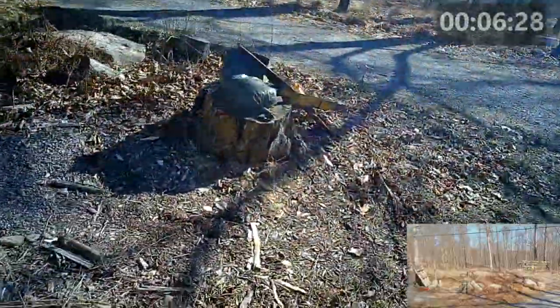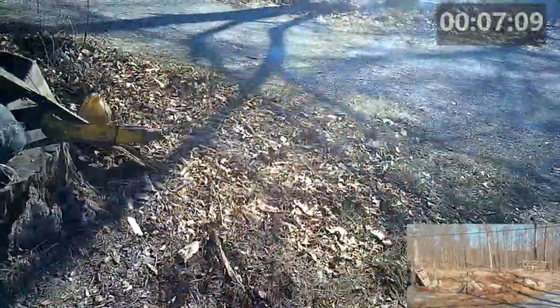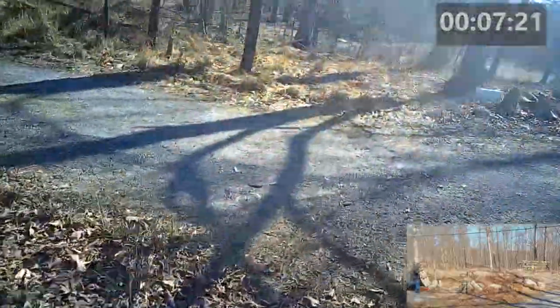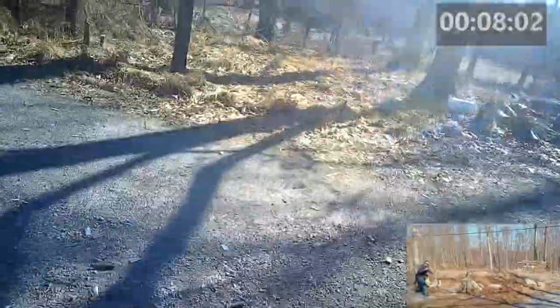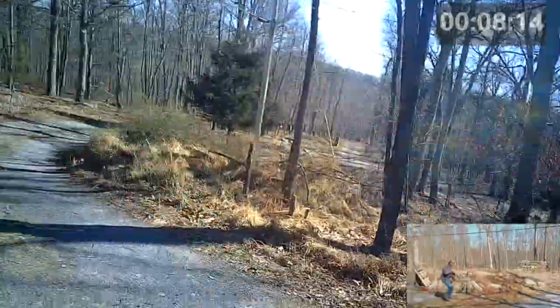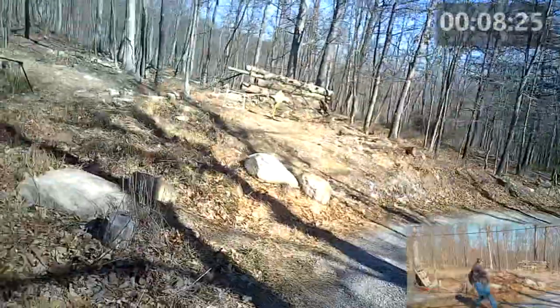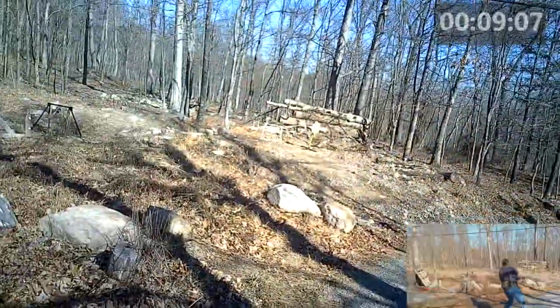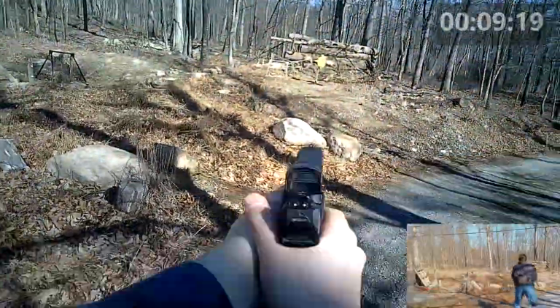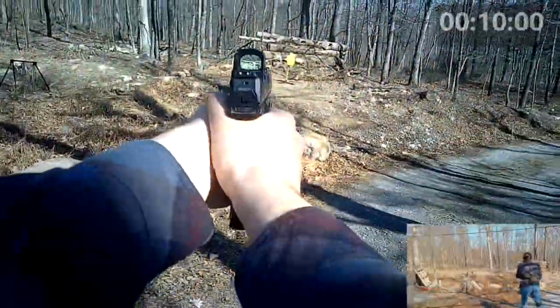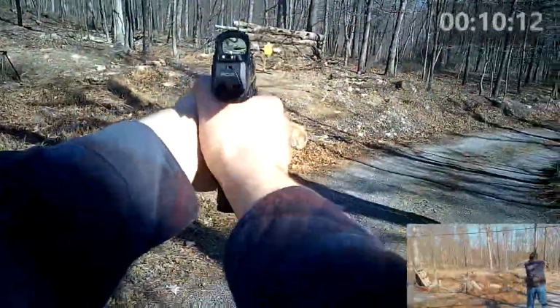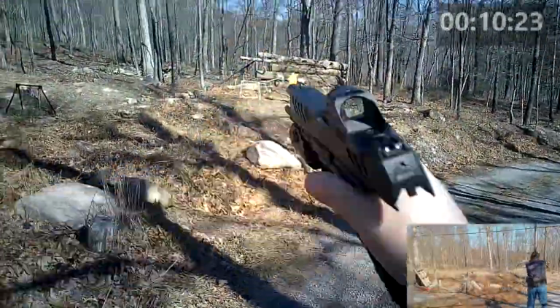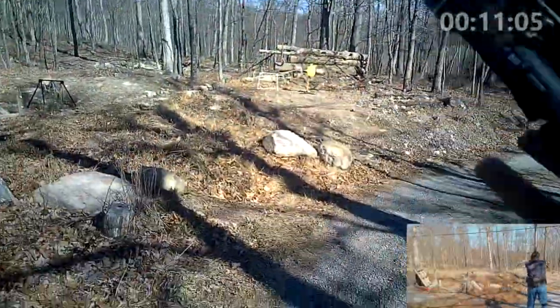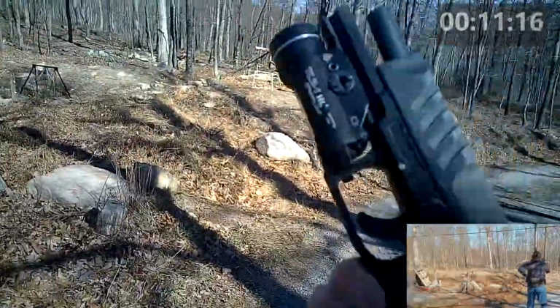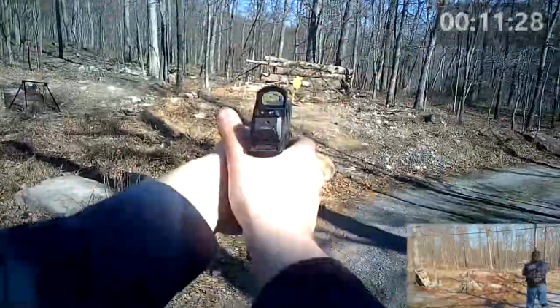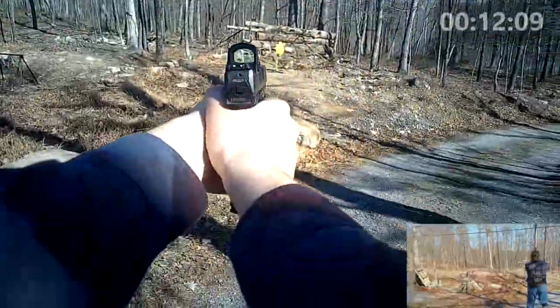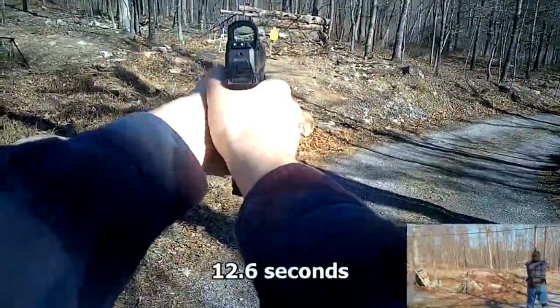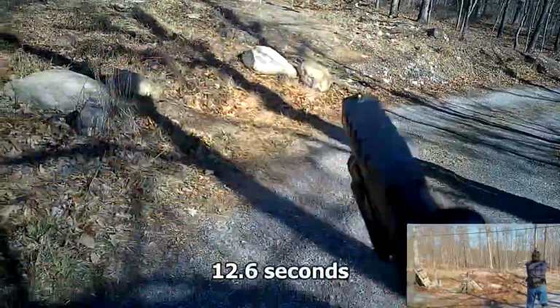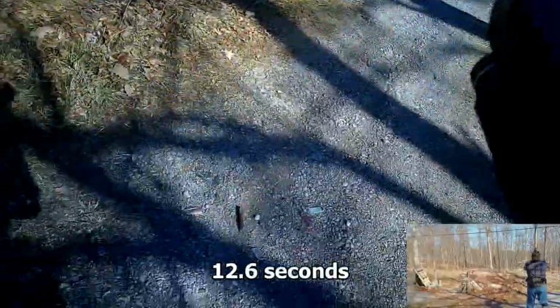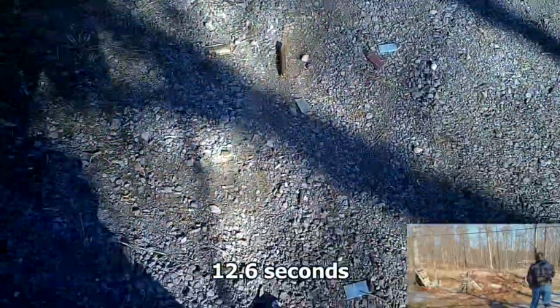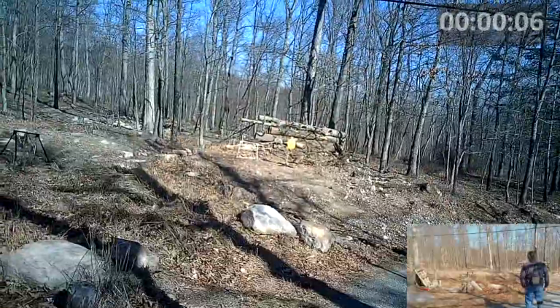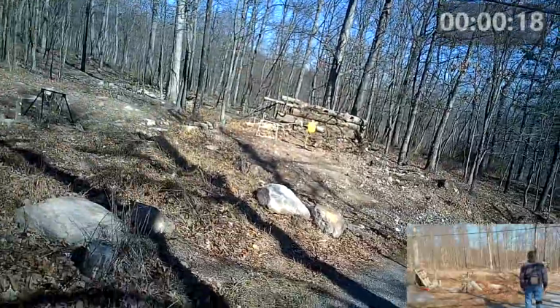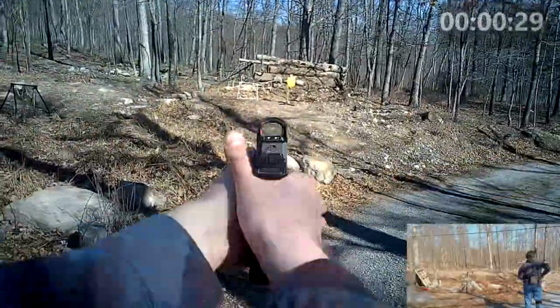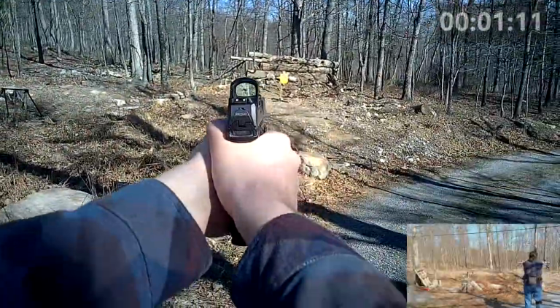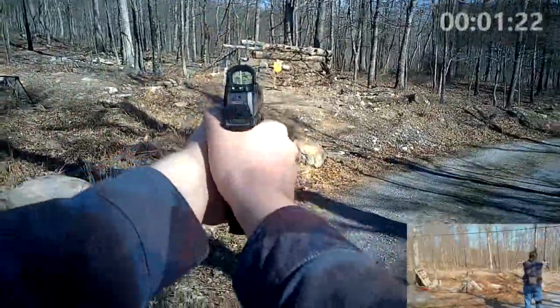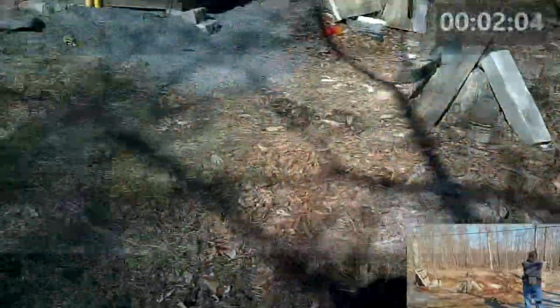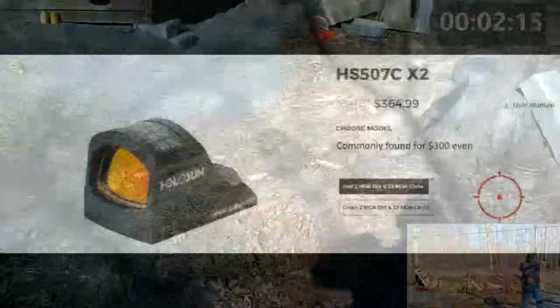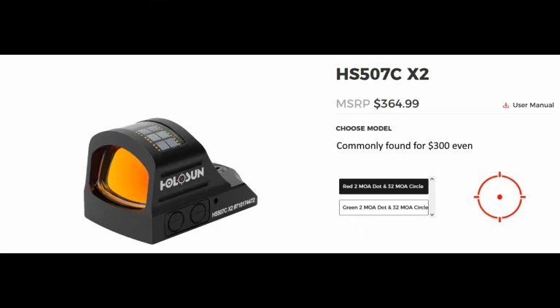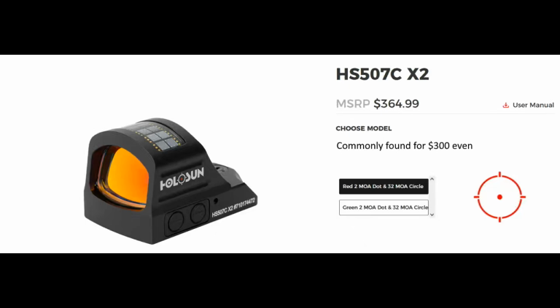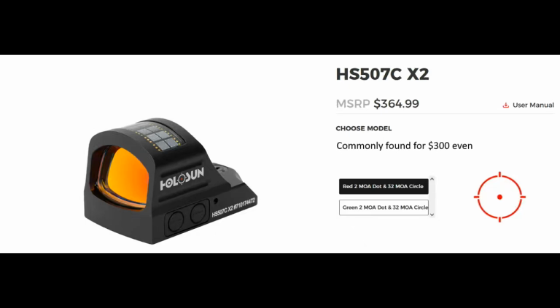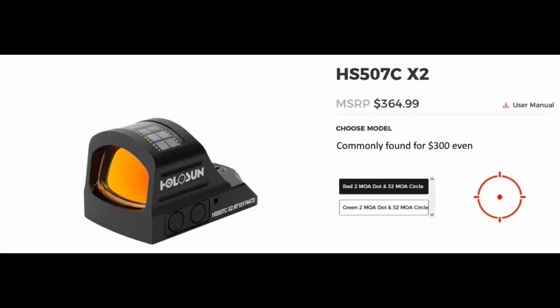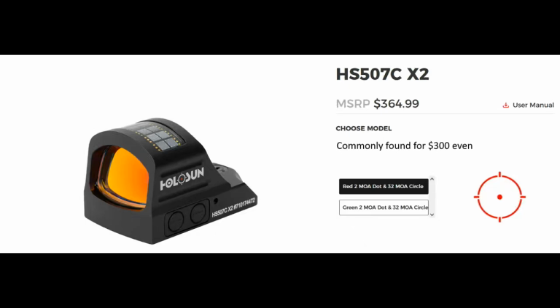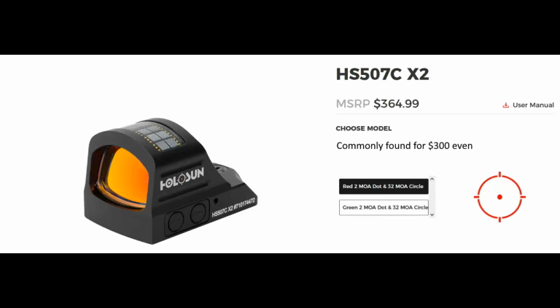With close to equal recent experience with both, a red dot is objectively faster, but that really shouldn't come as a surprise. But that's enough about red dots on handguns. Onto the dot I went with, which was the Holosun 507C.